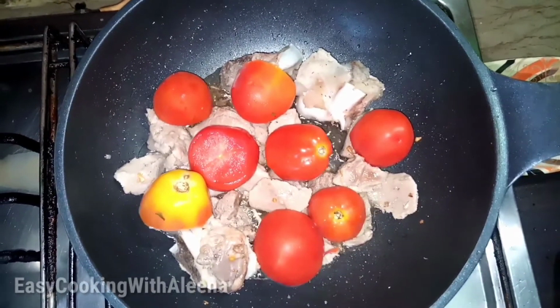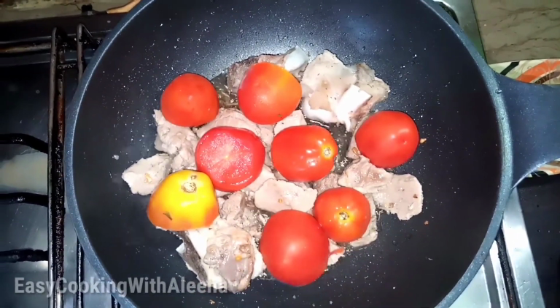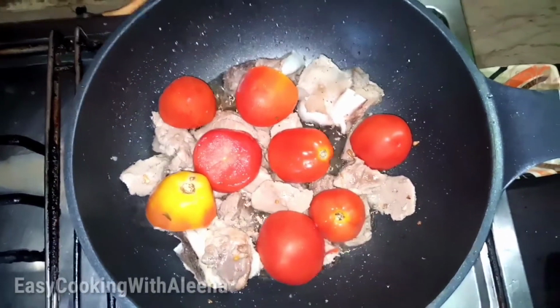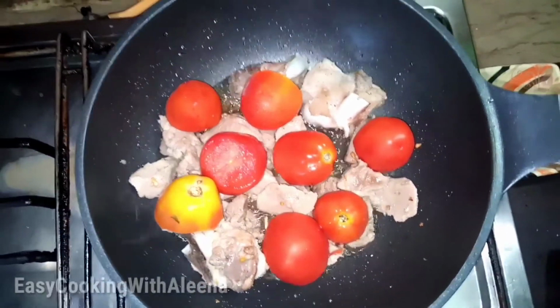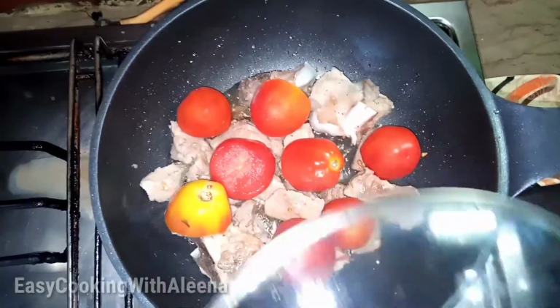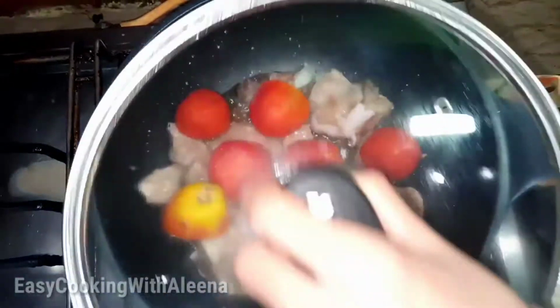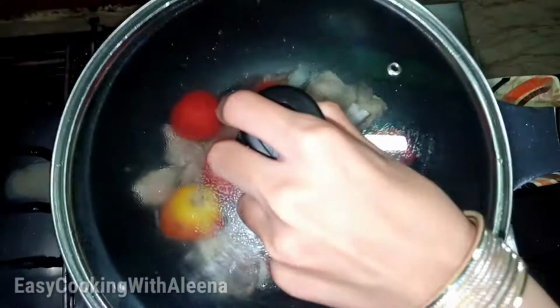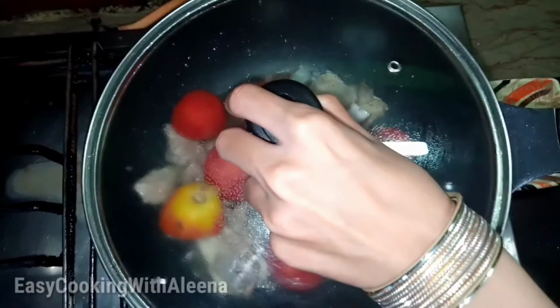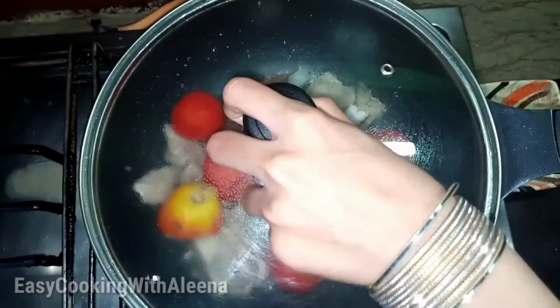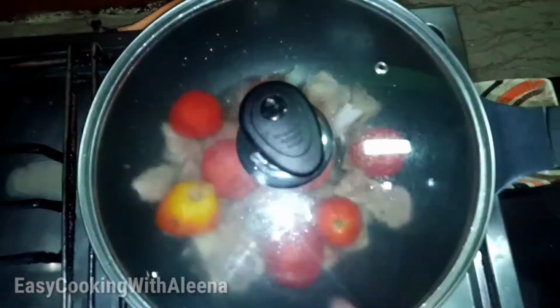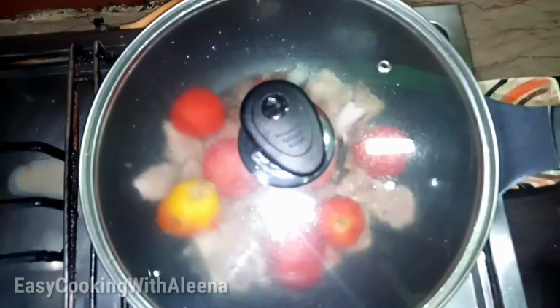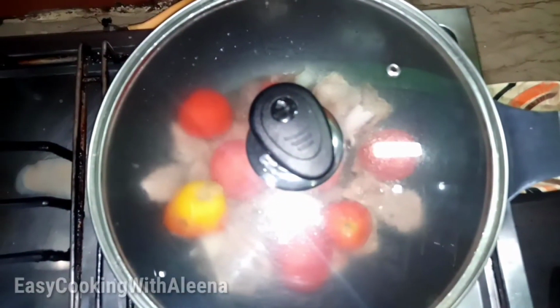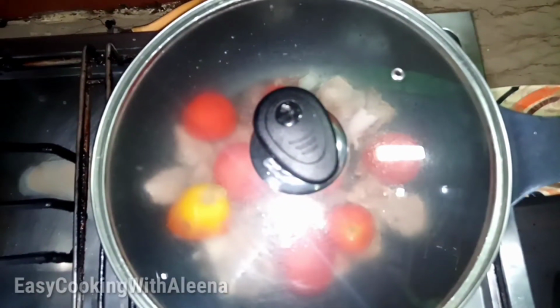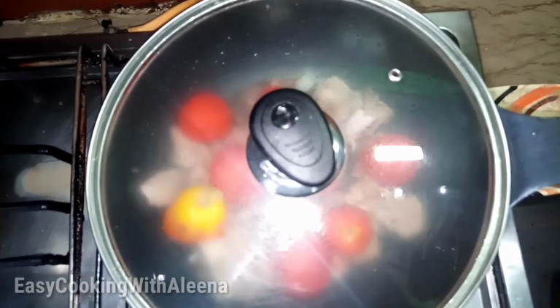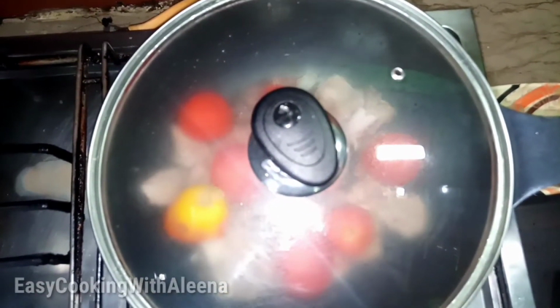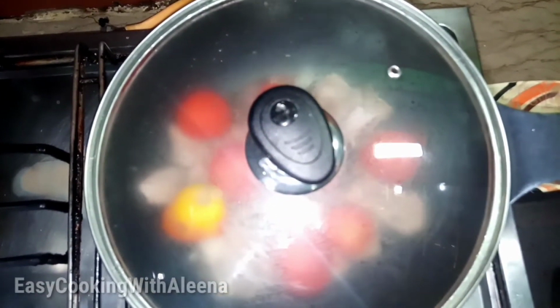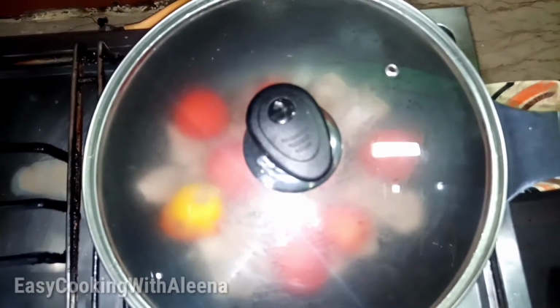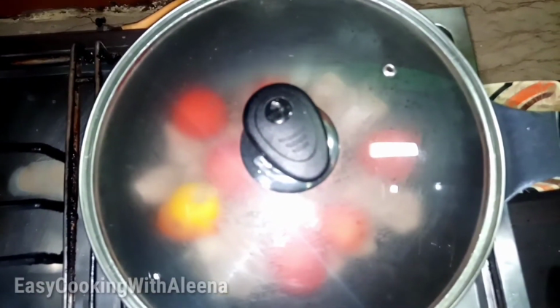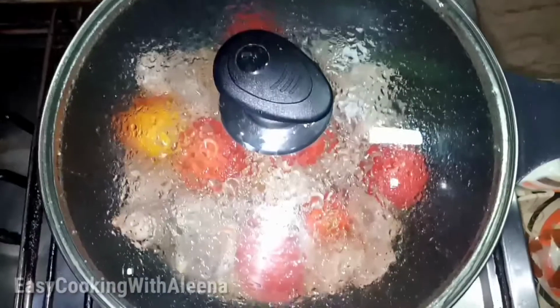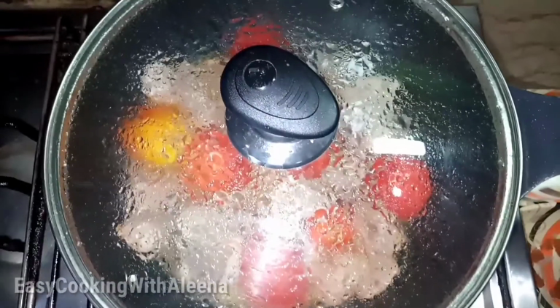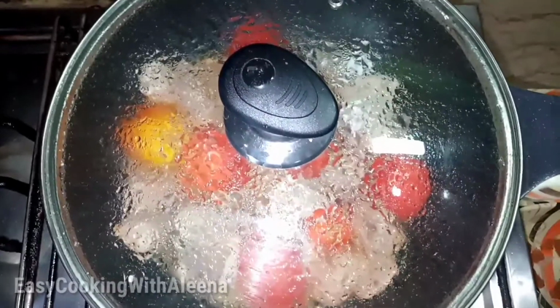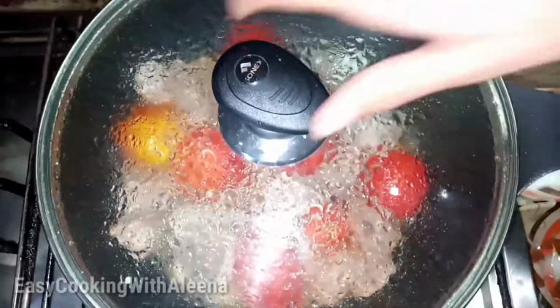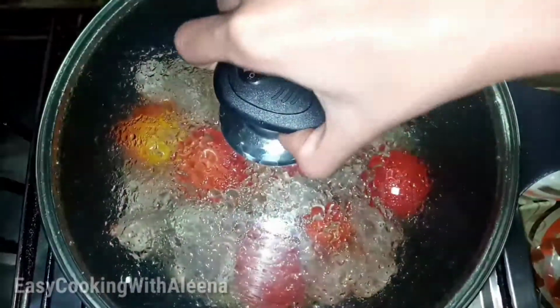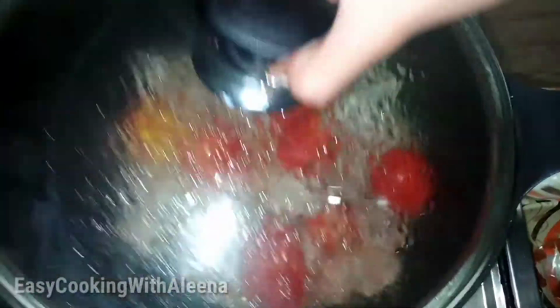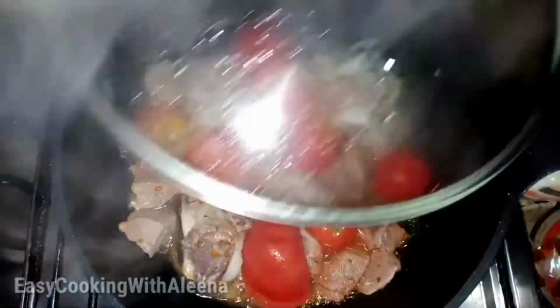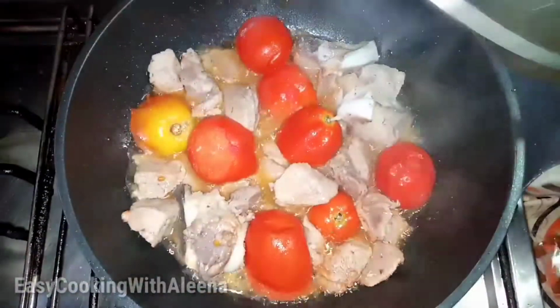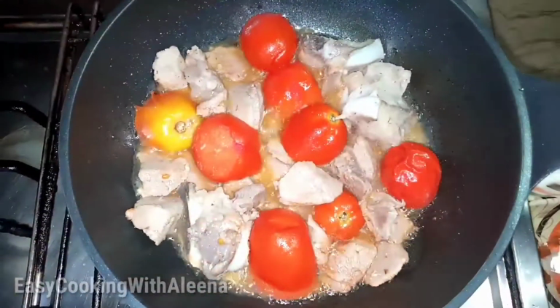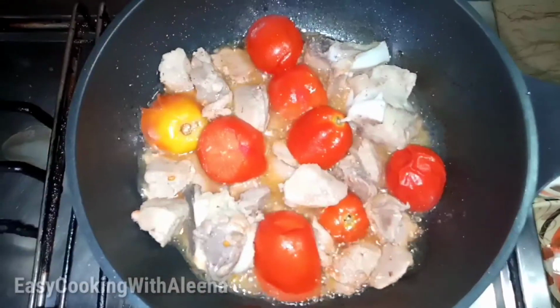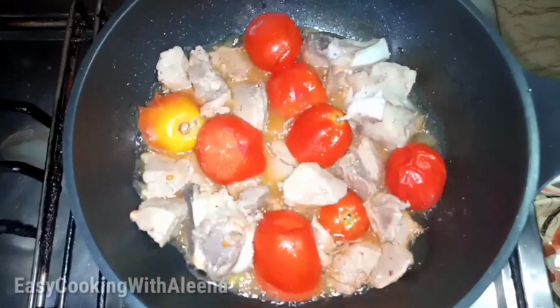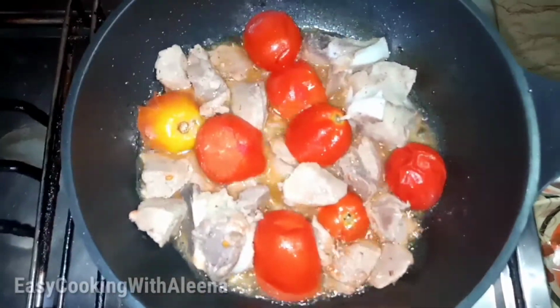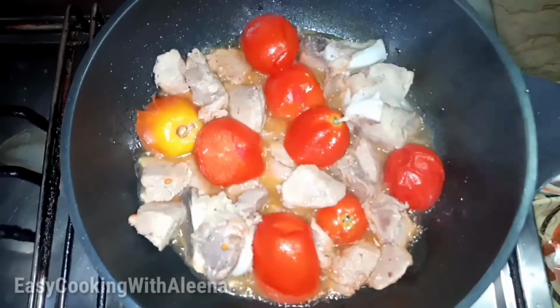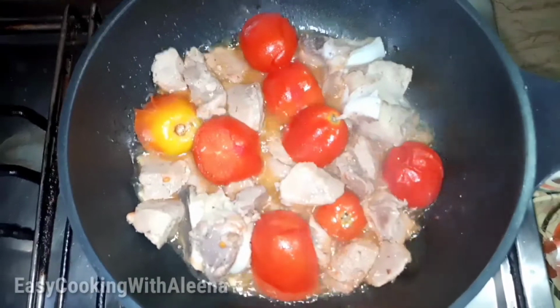Thank you so much. Now we will cover the mutton. It will cook and come together. Then we will put the mutton on top. This is a very good mutton.